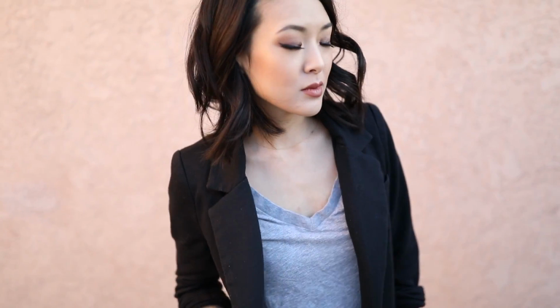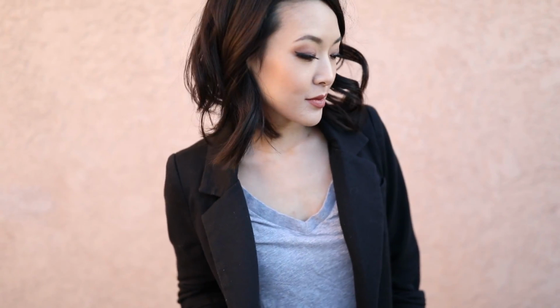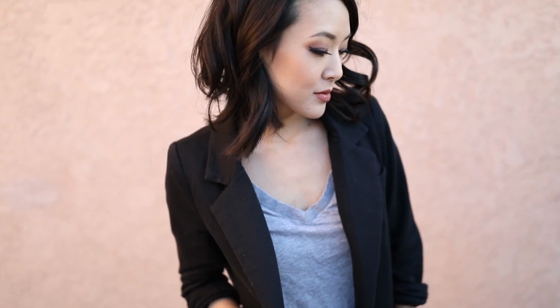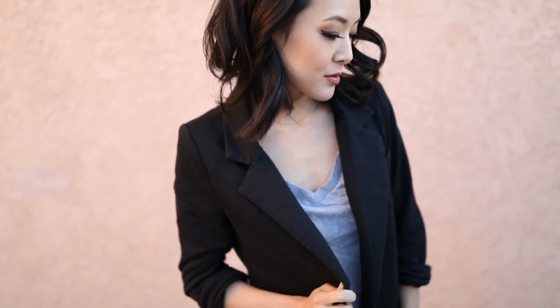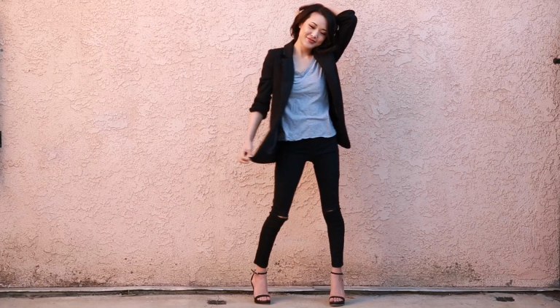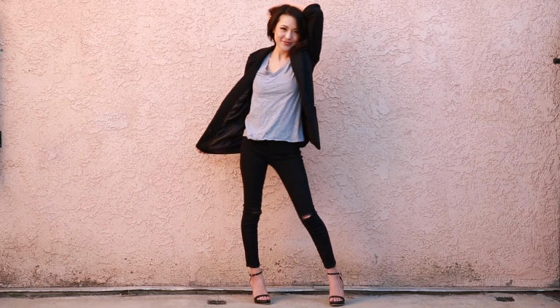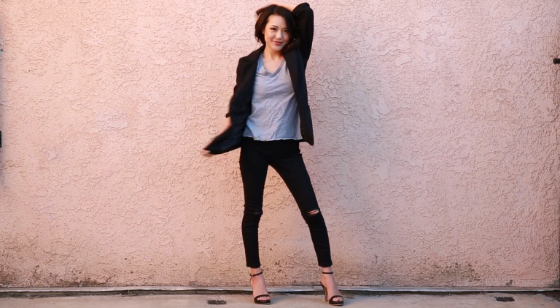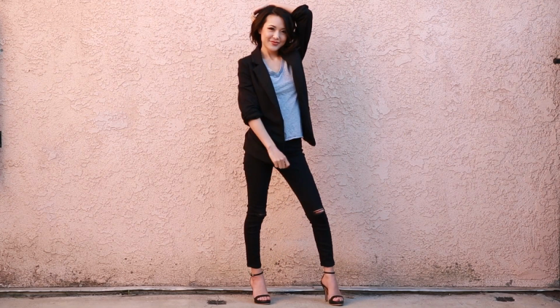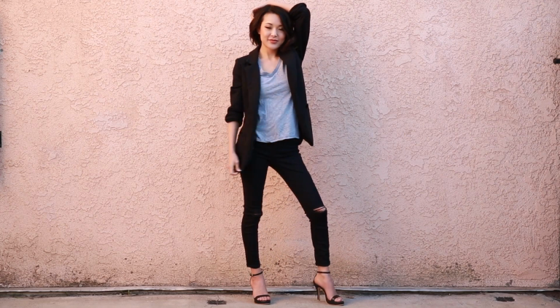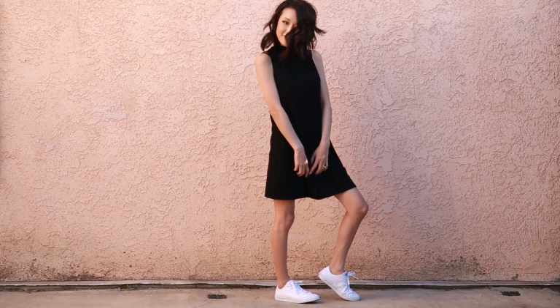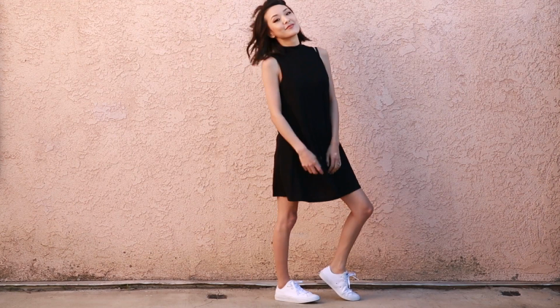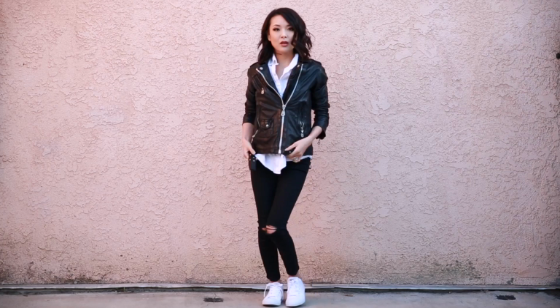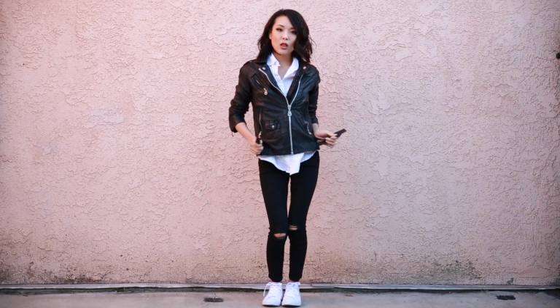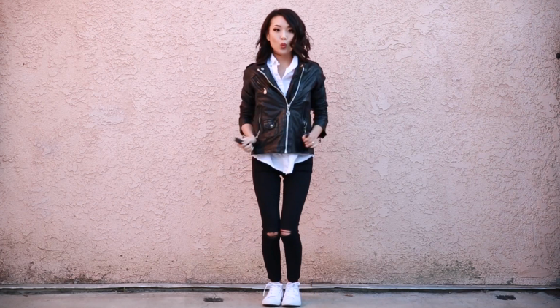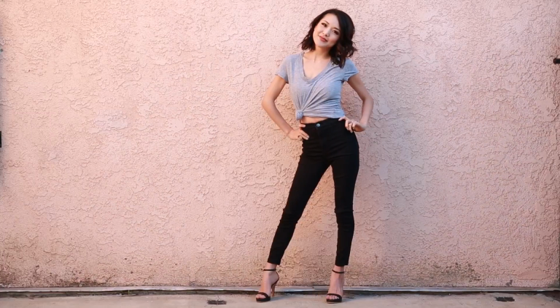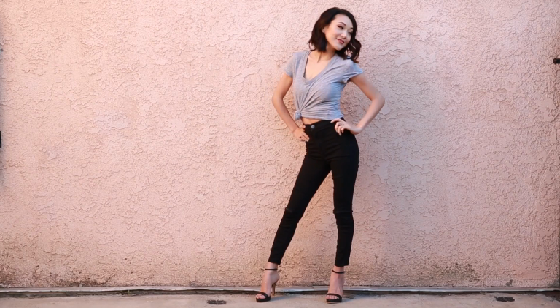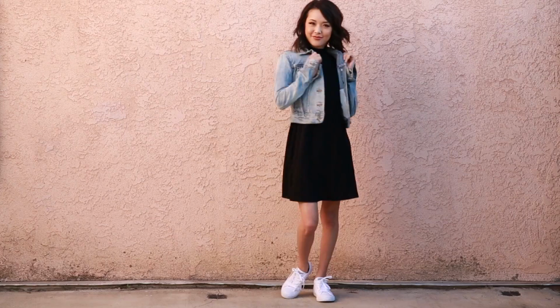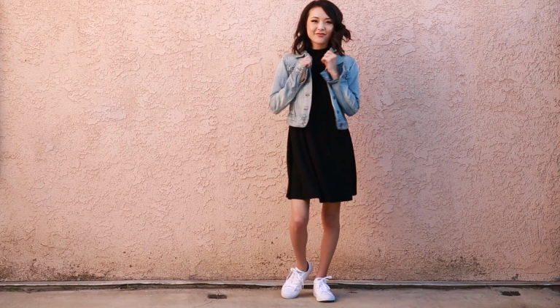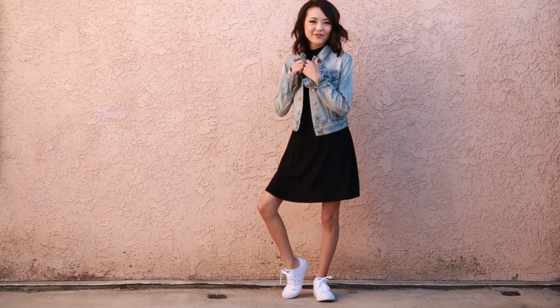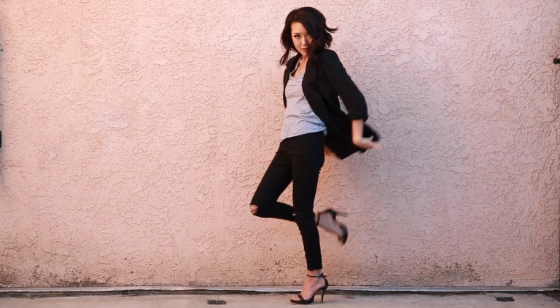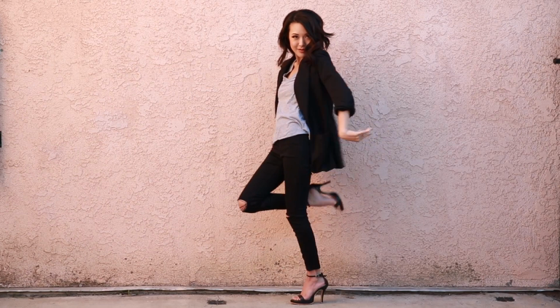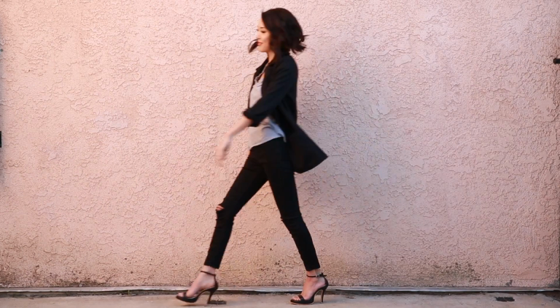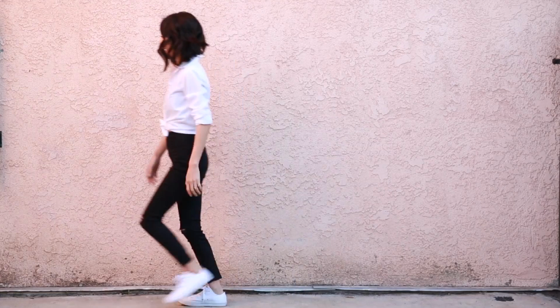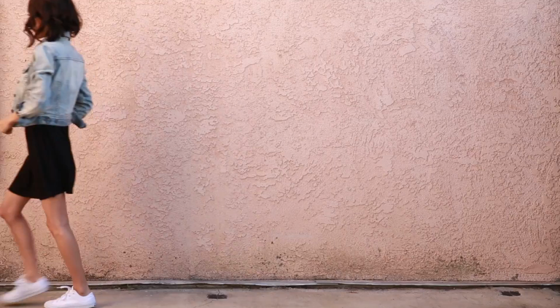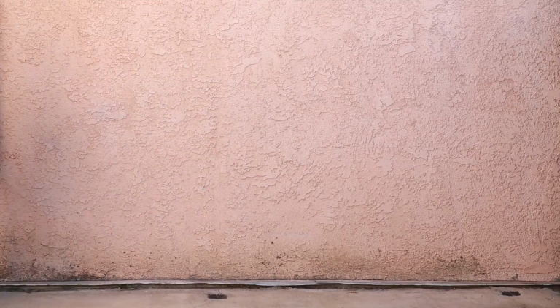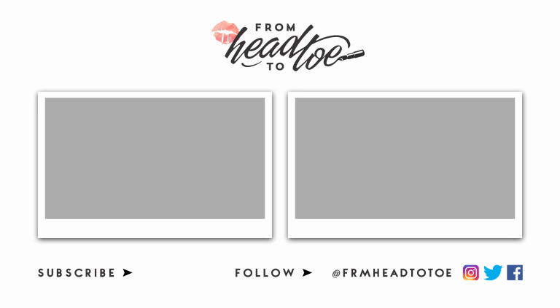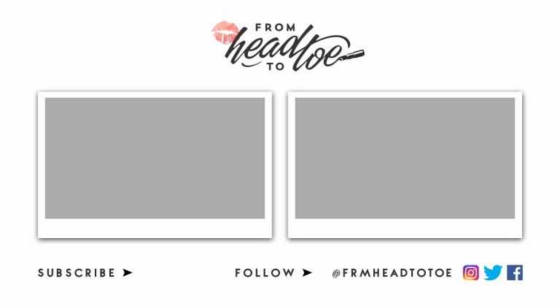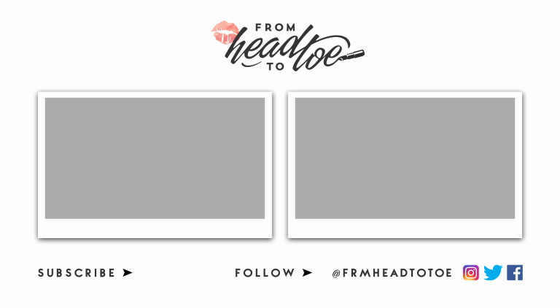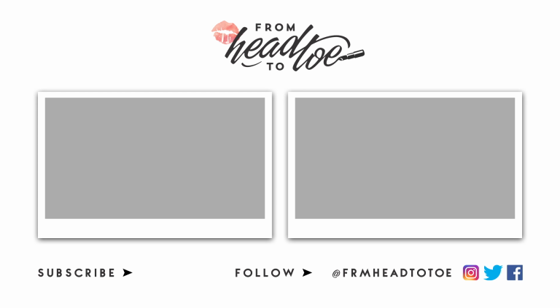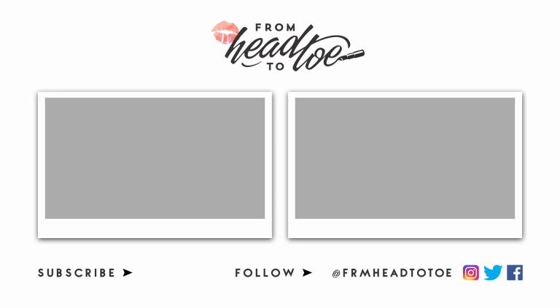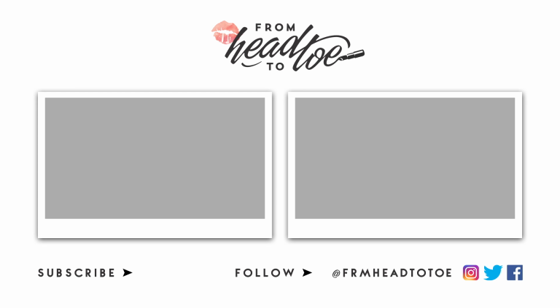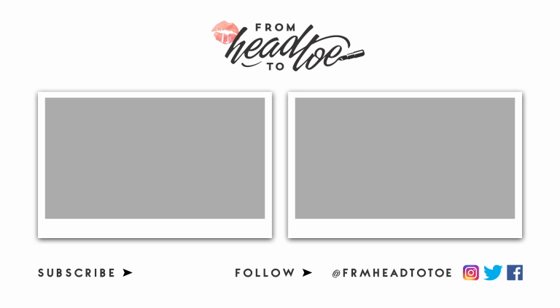I hope you guys enjoyed this video! Hit that thumbs up if you want to see more styling videos or if you own any of these items I talked about. Let me know in the comments if you have a must-have that I totally missed. Subscribe to see more and I'll see you in the next one!